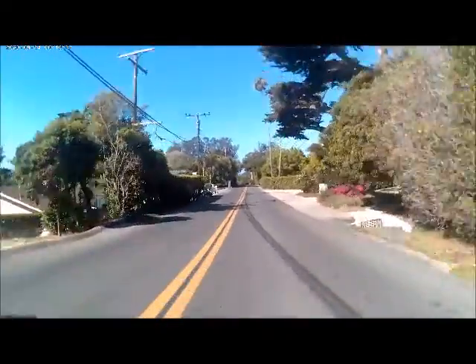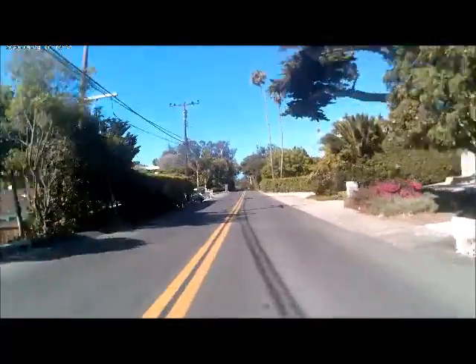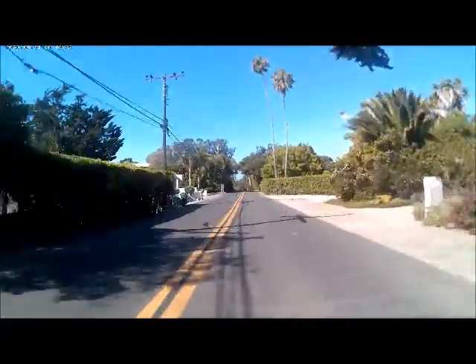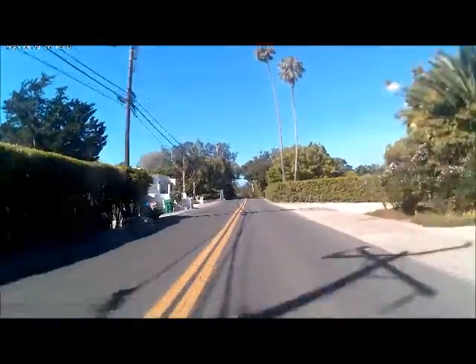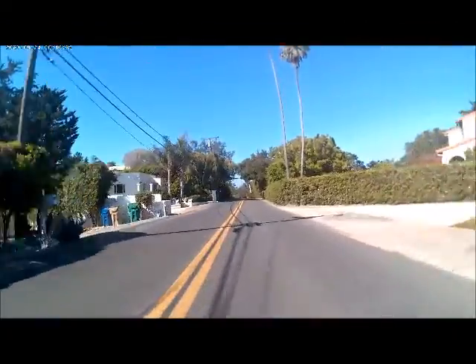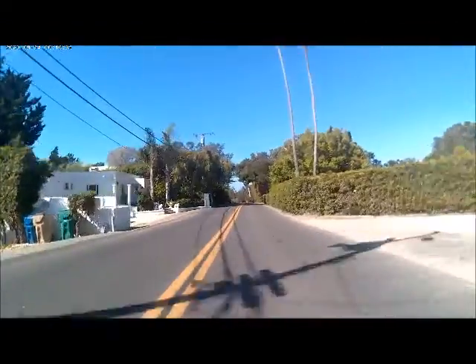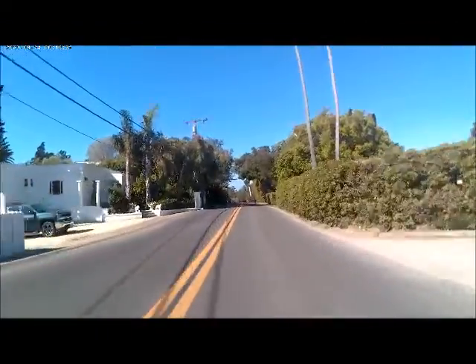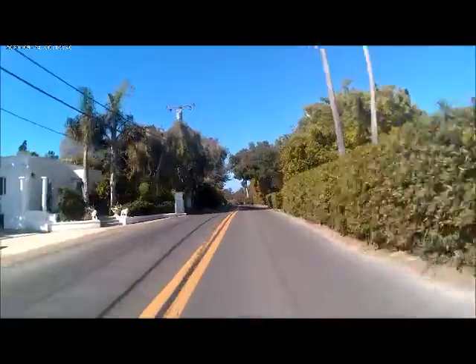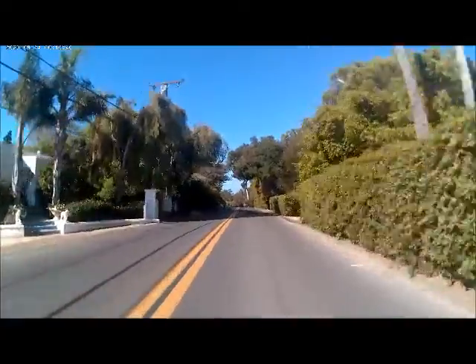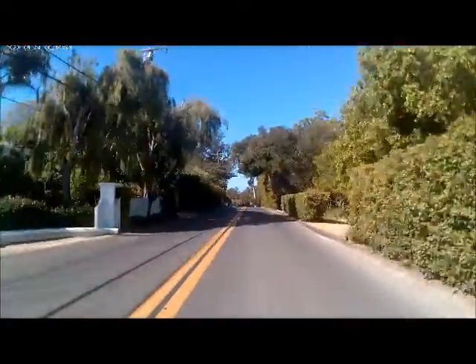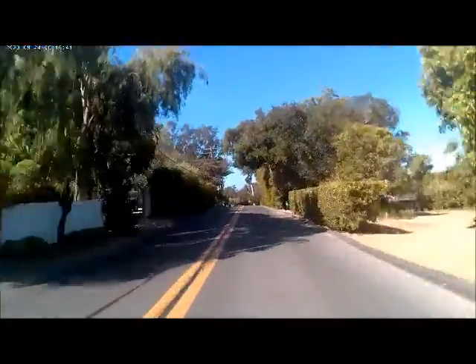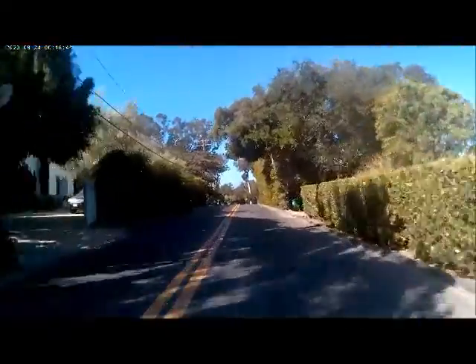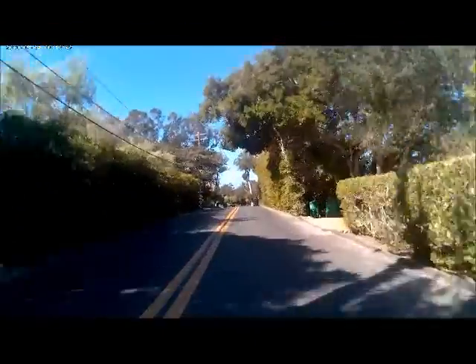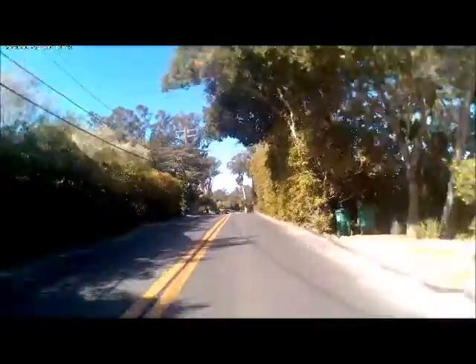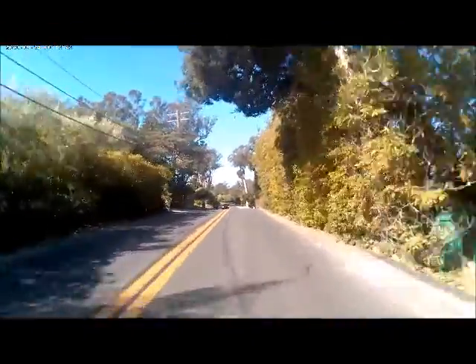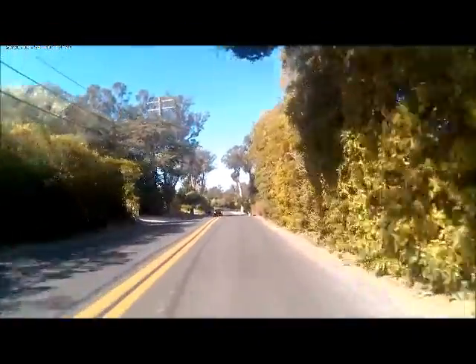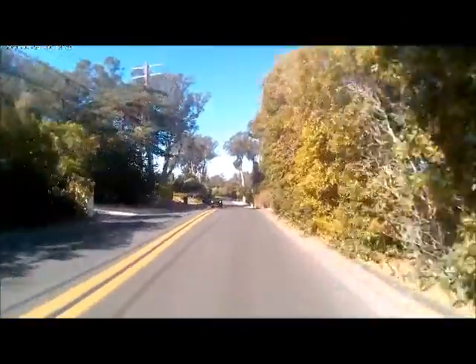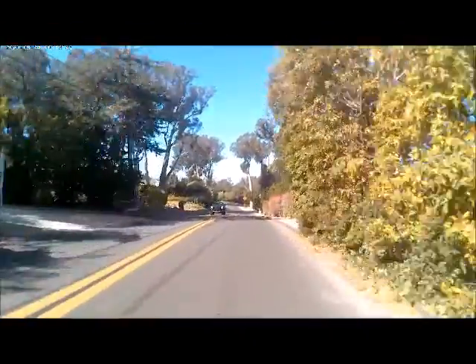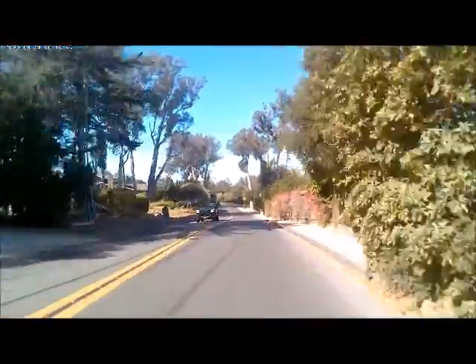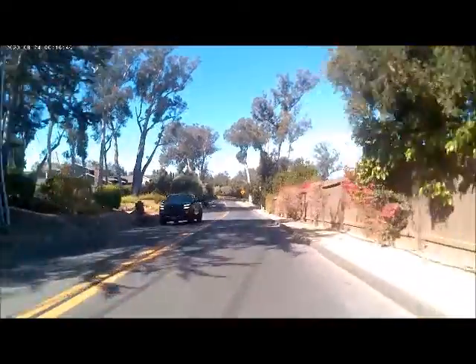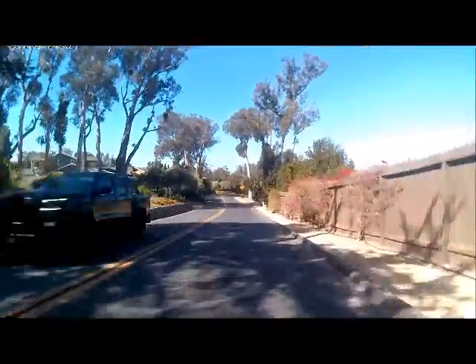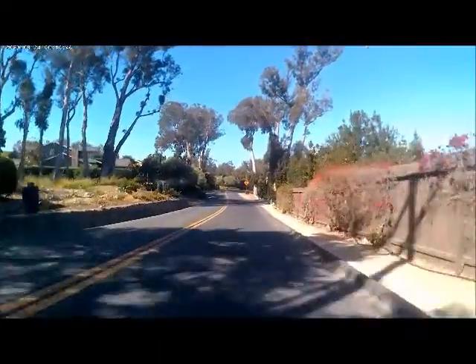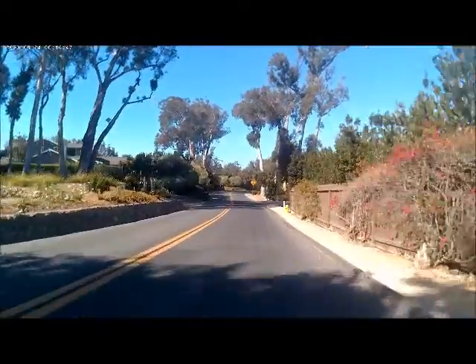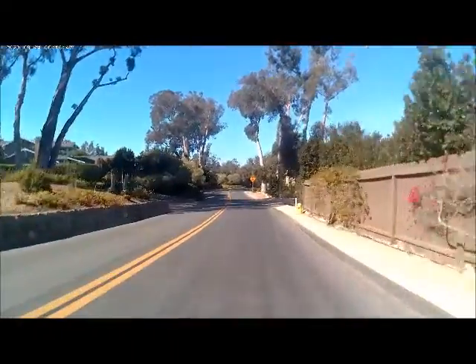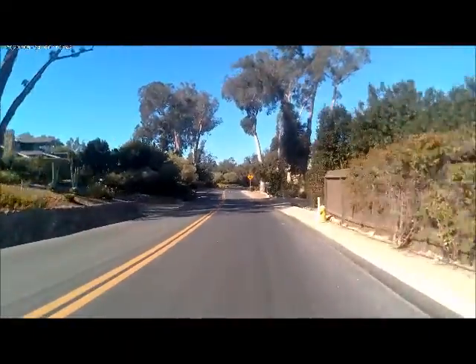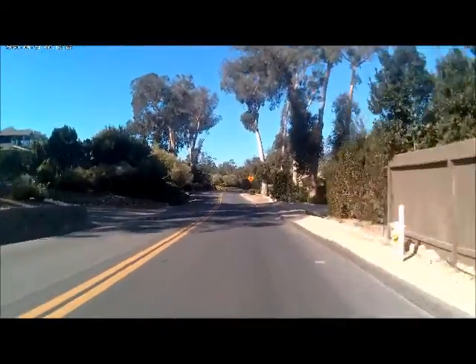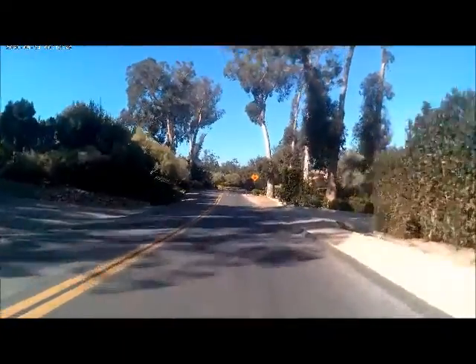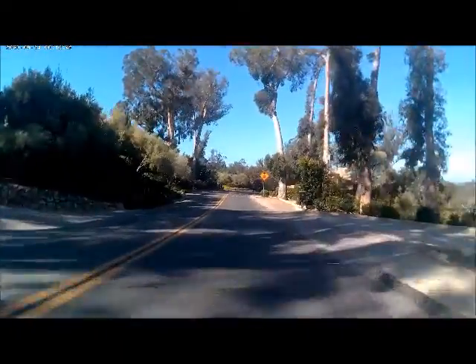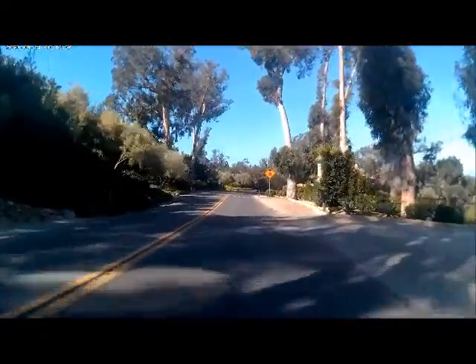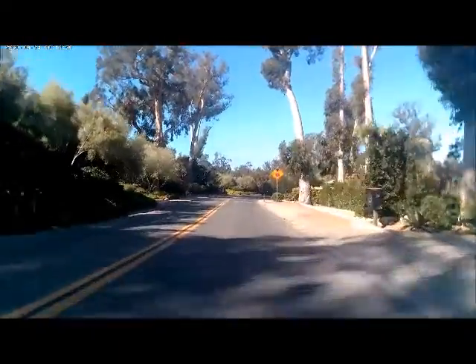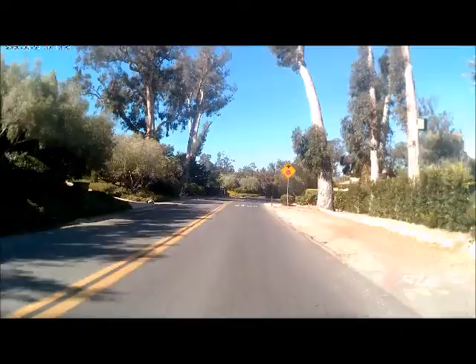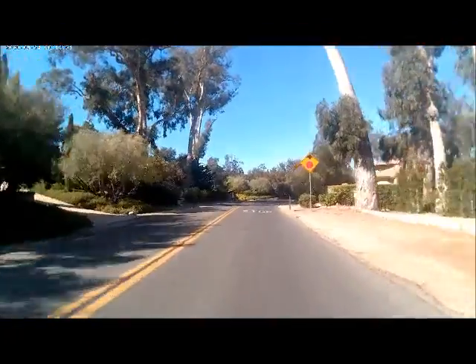I'd say I might be getting close to 40, but I'll have the actual figure when I compare with my Strava that I have running.